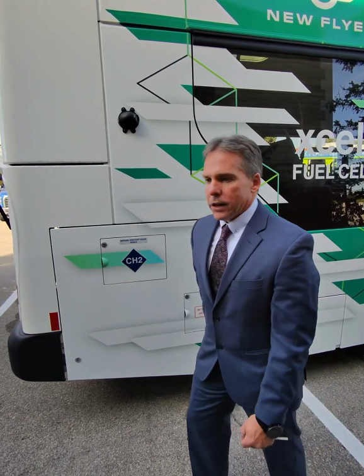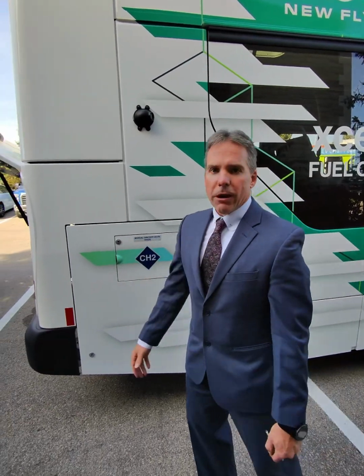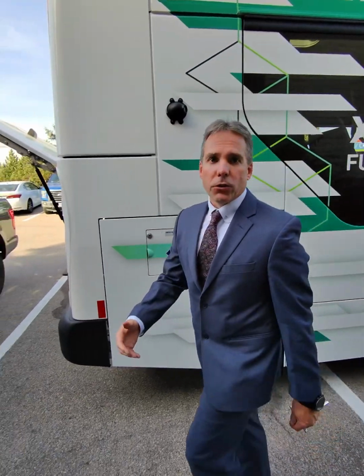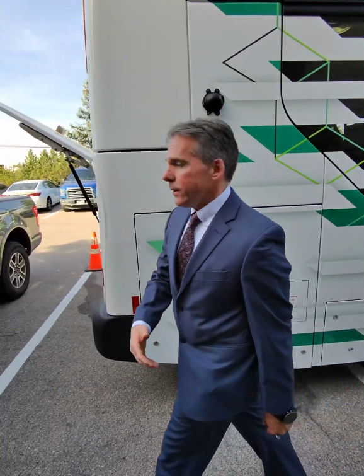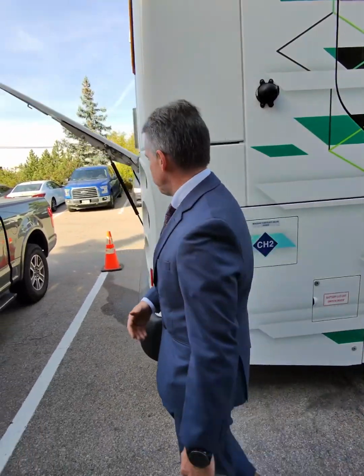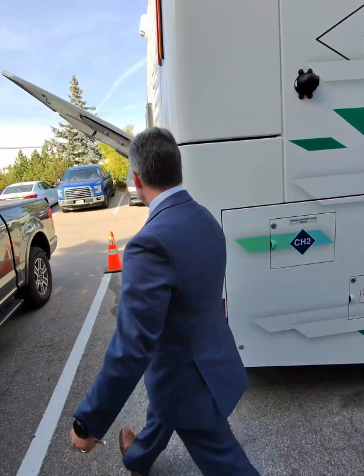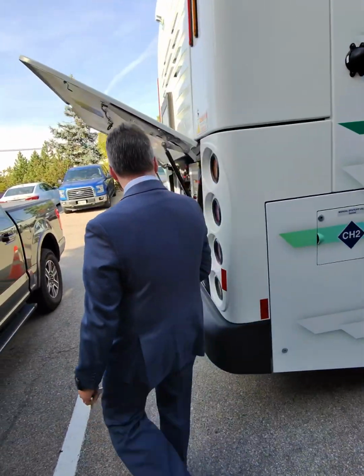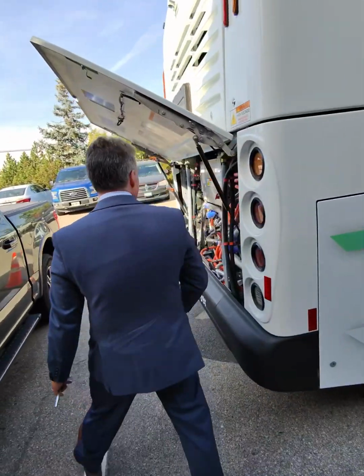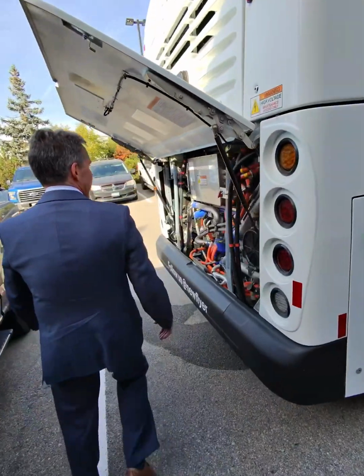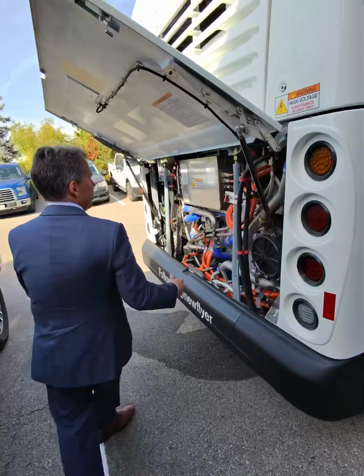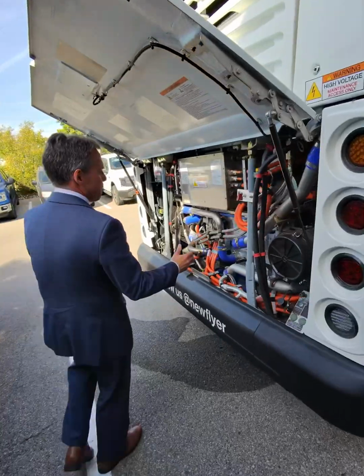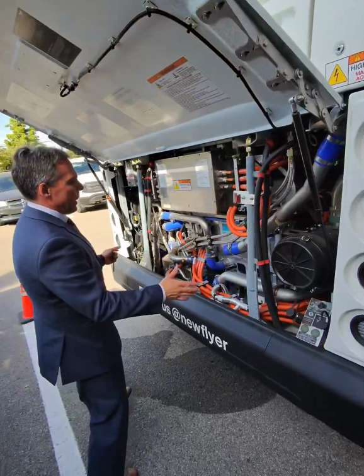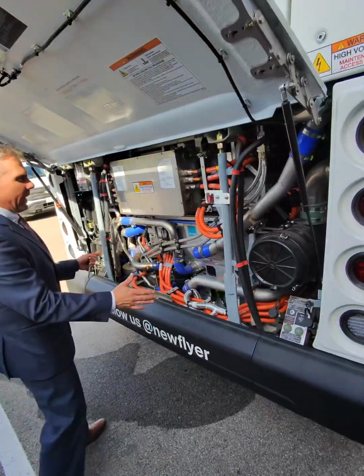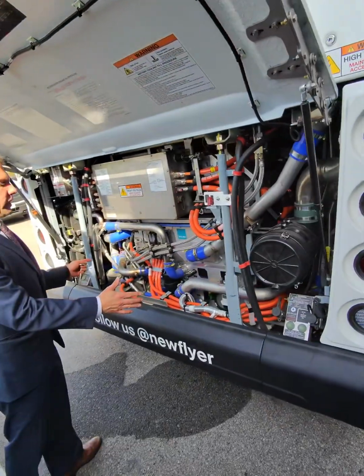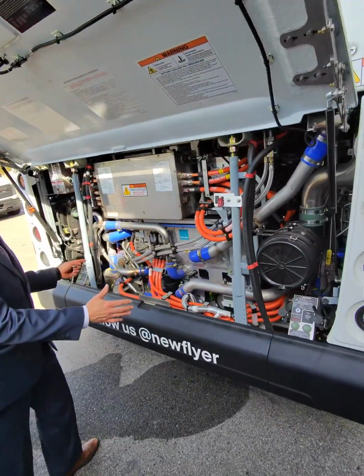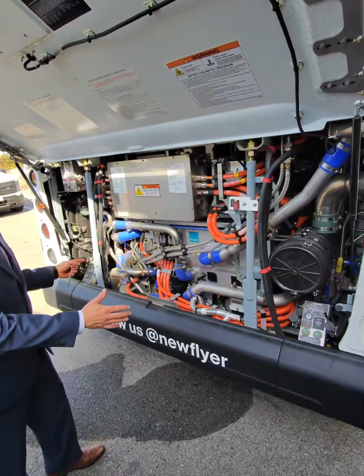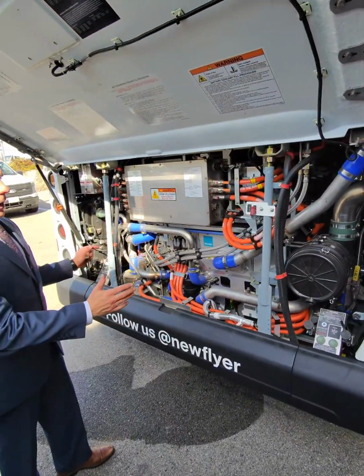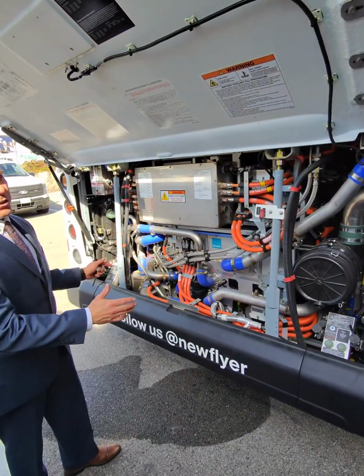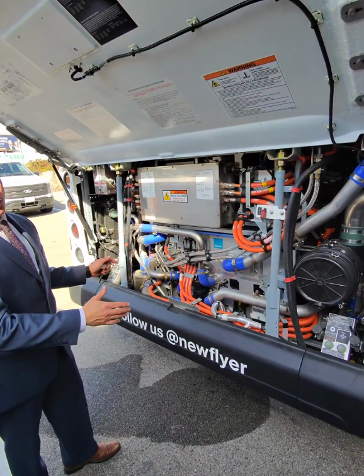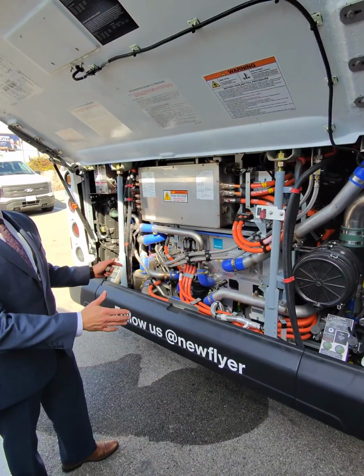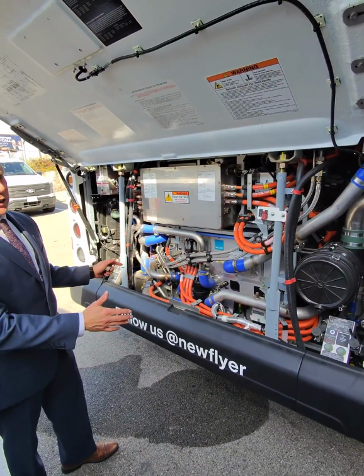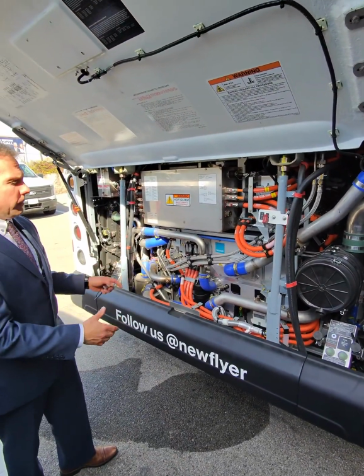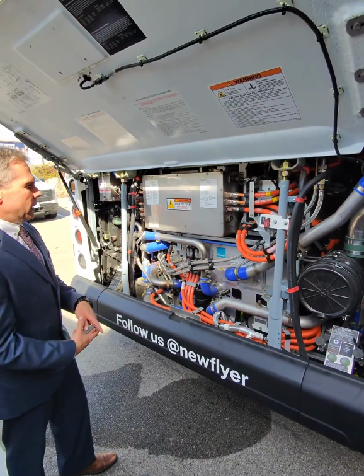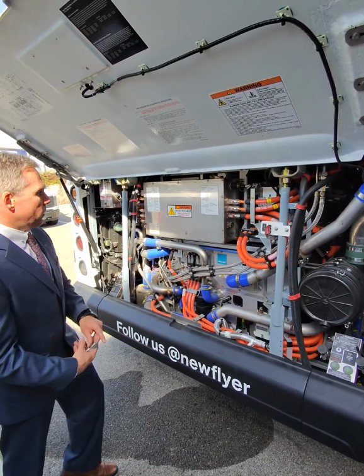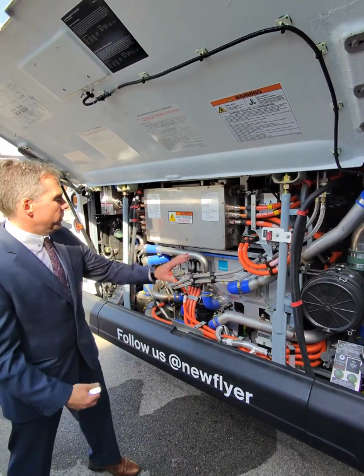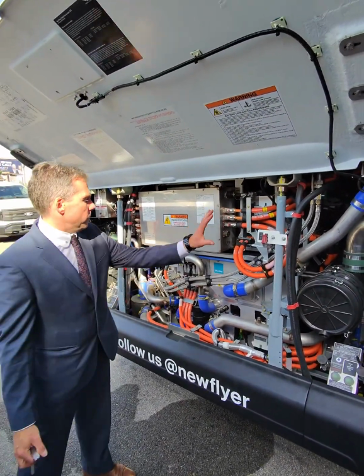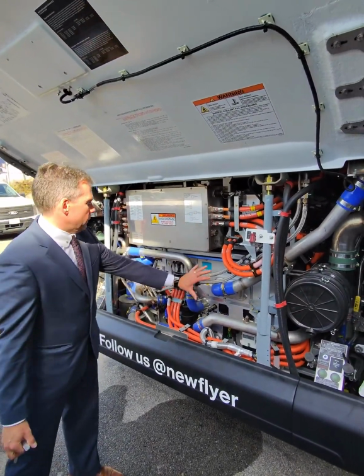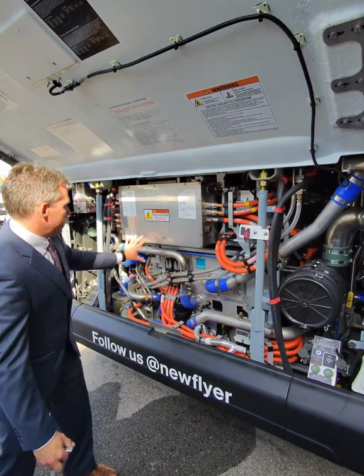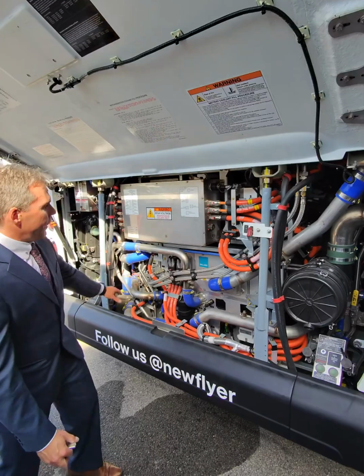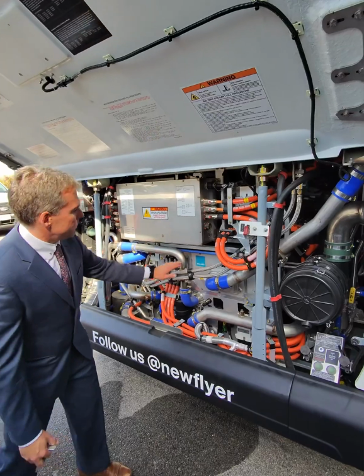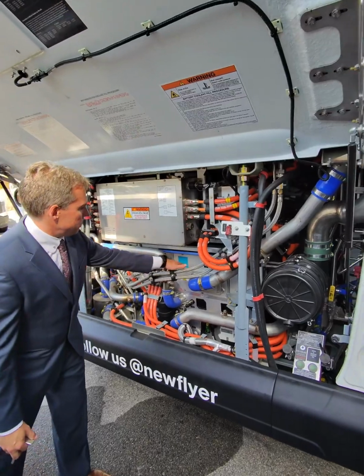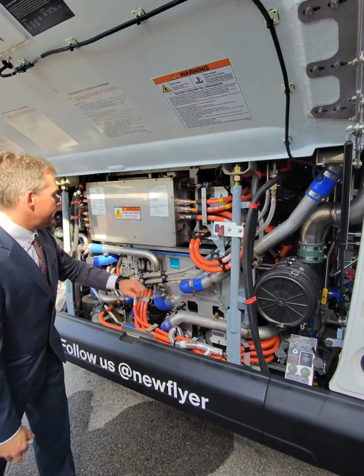Coming around to the rear, we have the Ballard FC Move 100 kilowatt fuel cell, which is right here. It's Ballard.